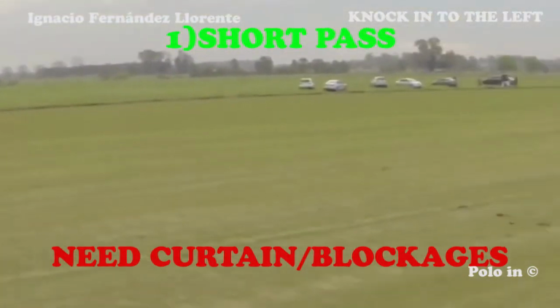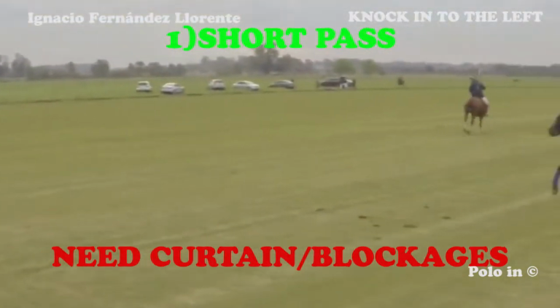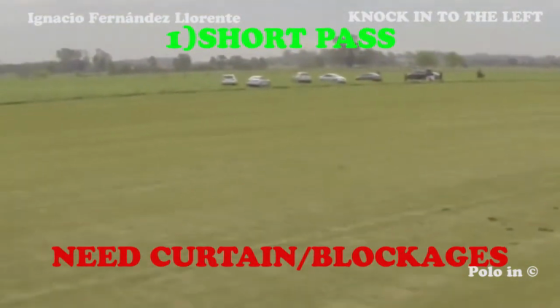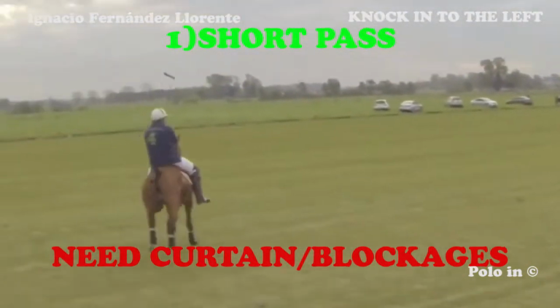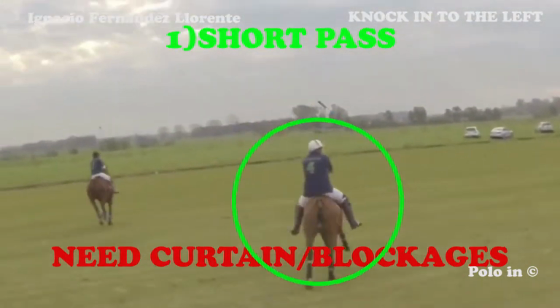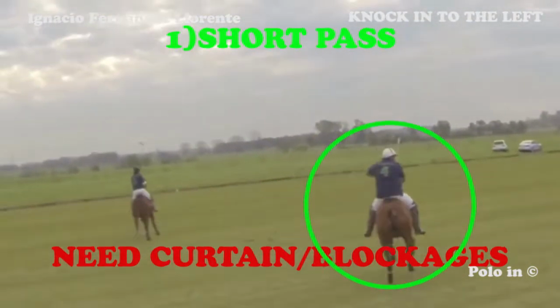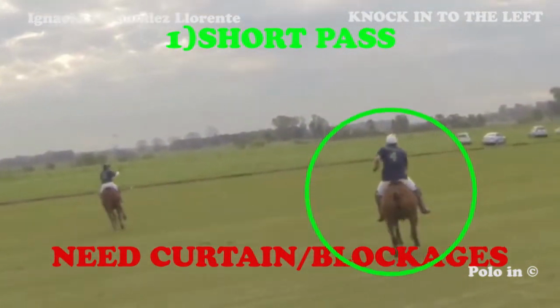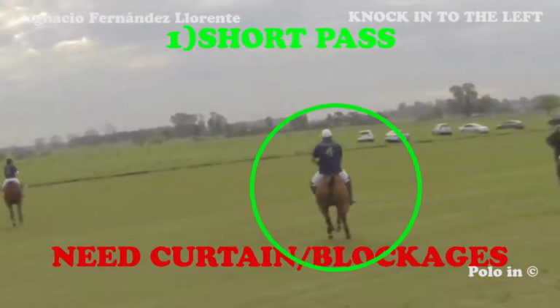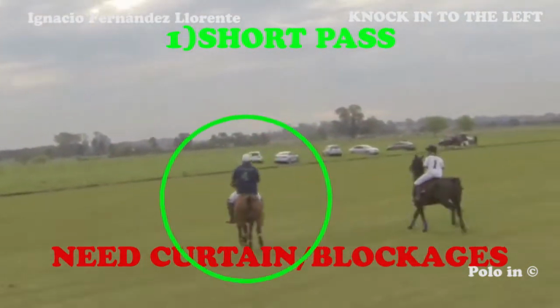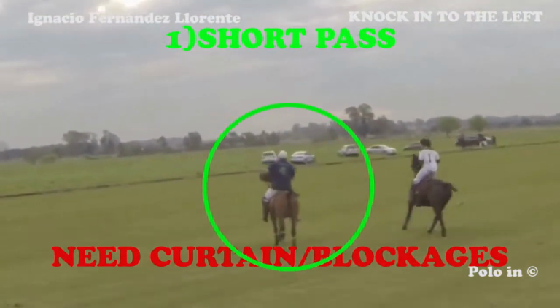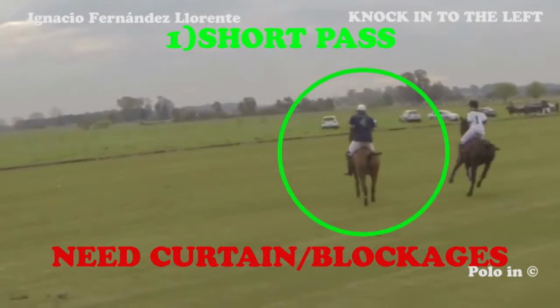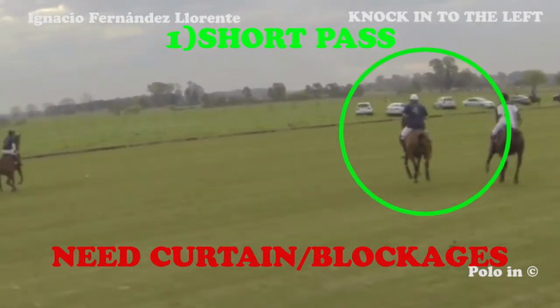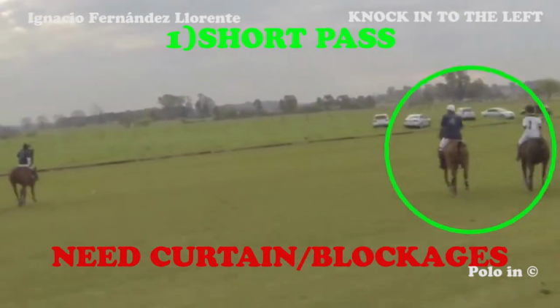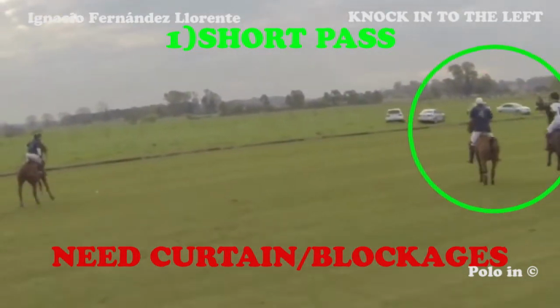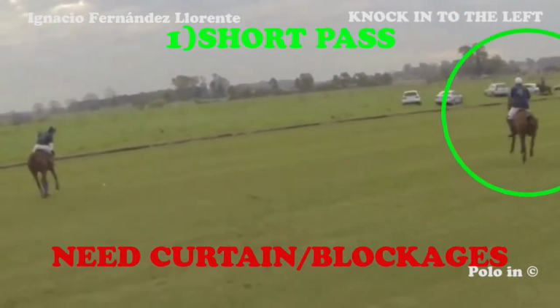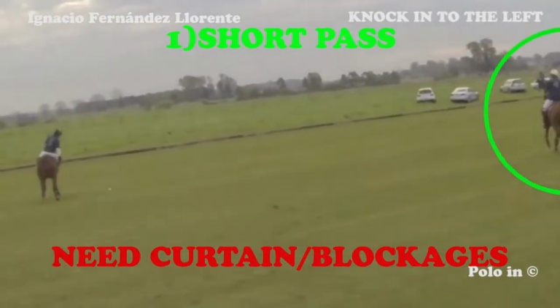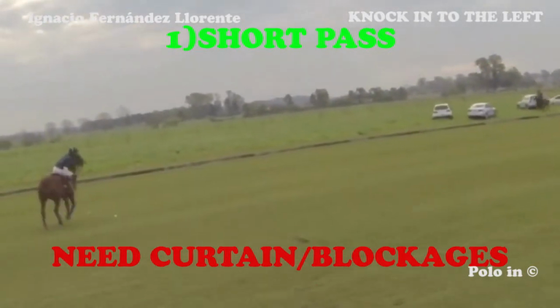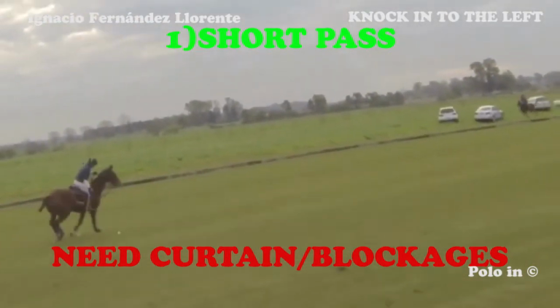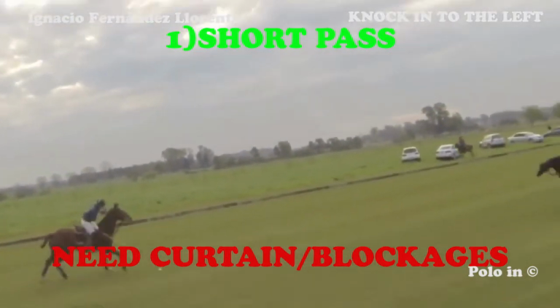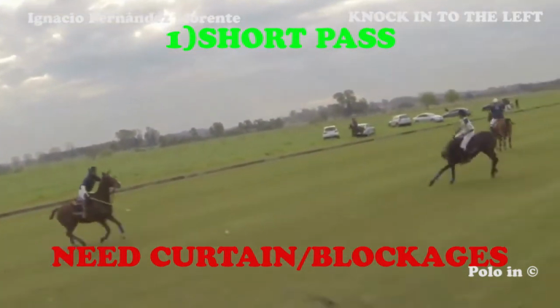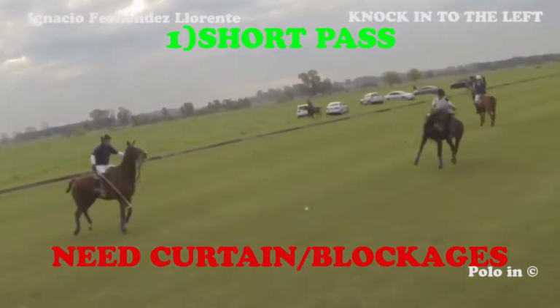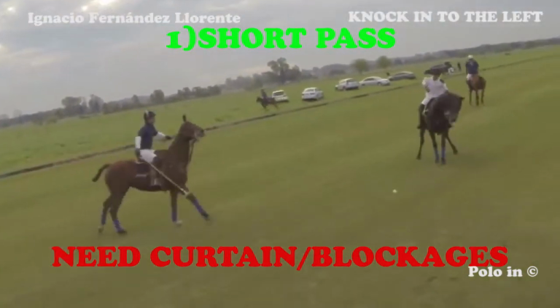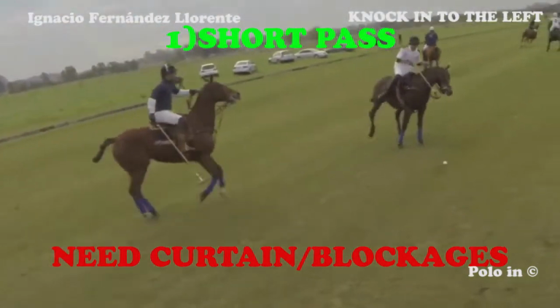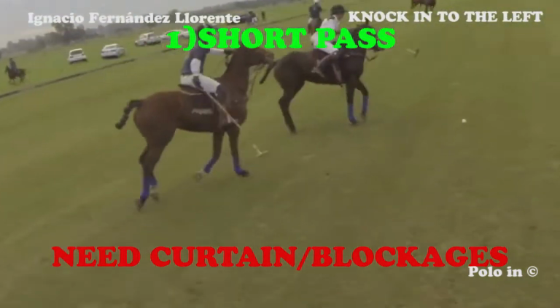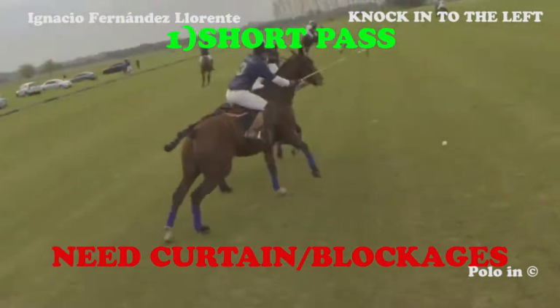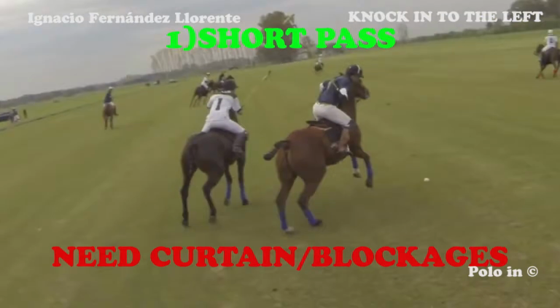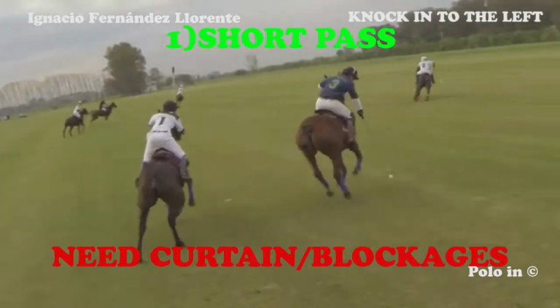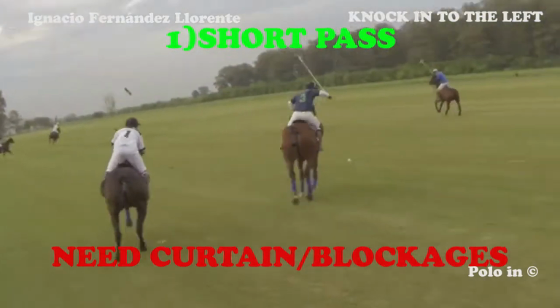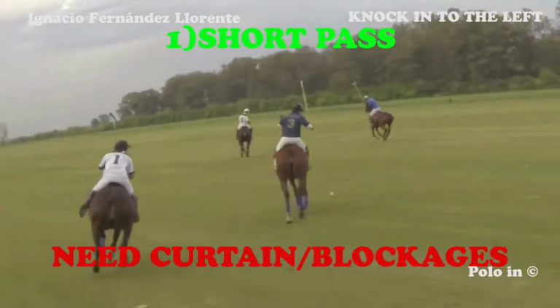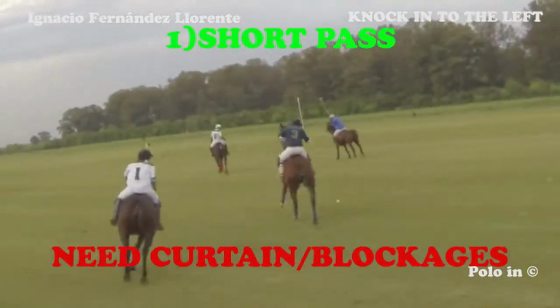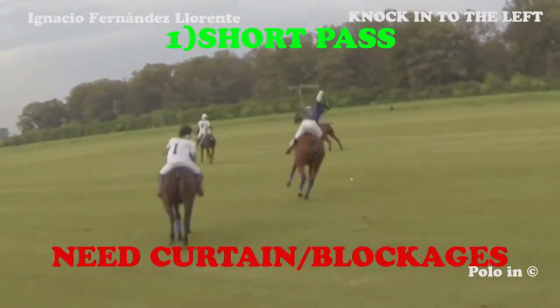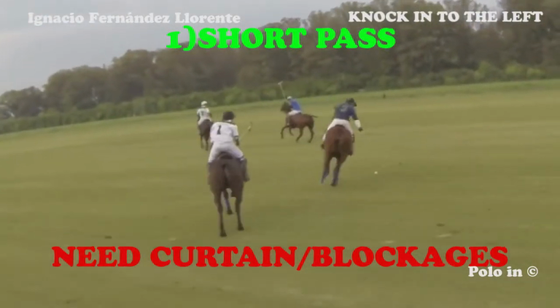In this second example, the player is knocking in and there's a curtain from his teammate. So it's a very good knock-in because the player is on his own at the left-hand side of the field, close to the boards.